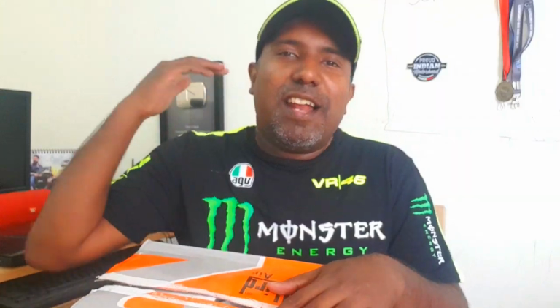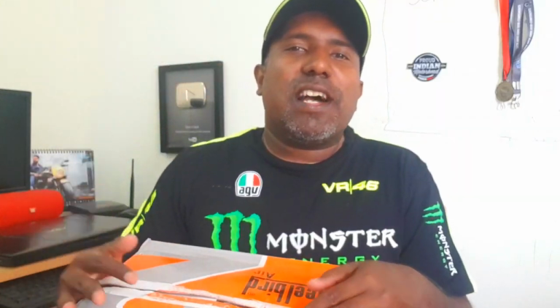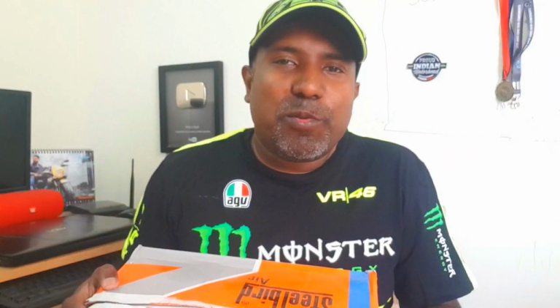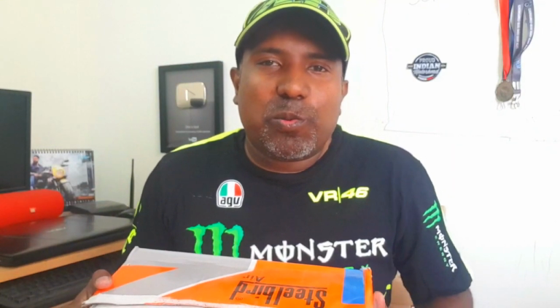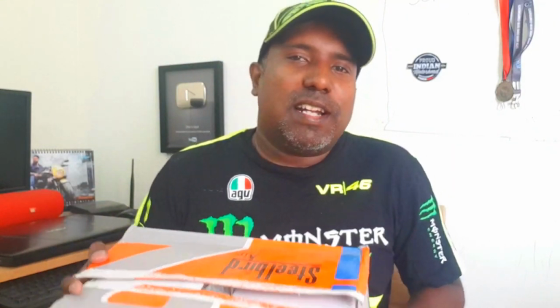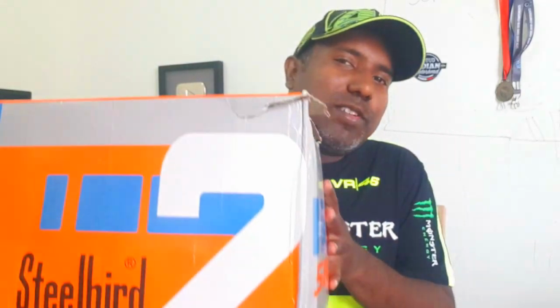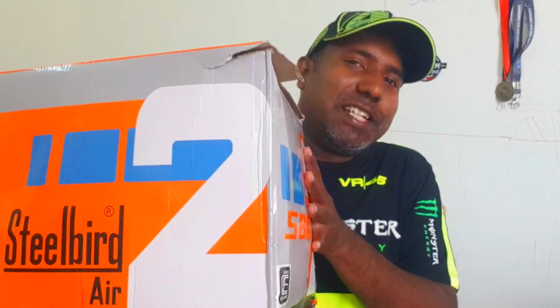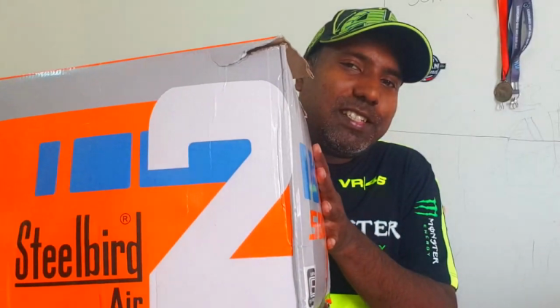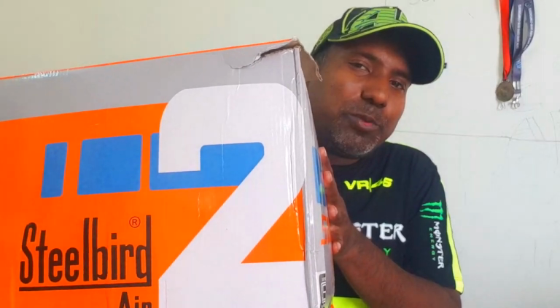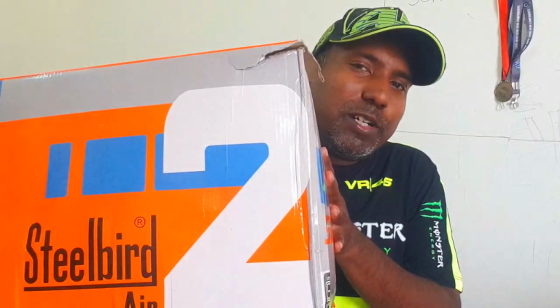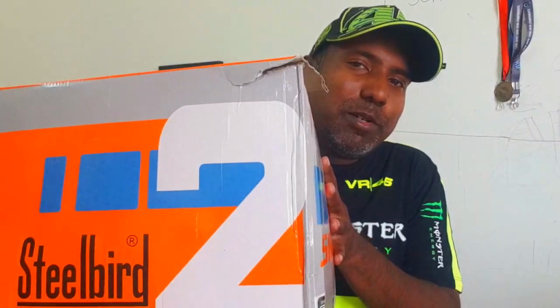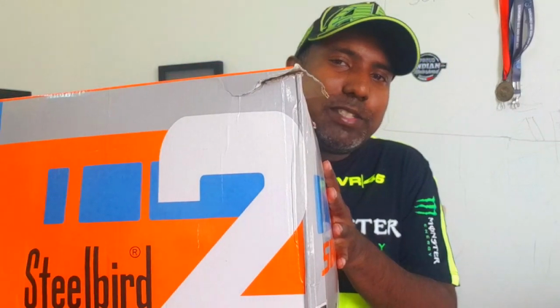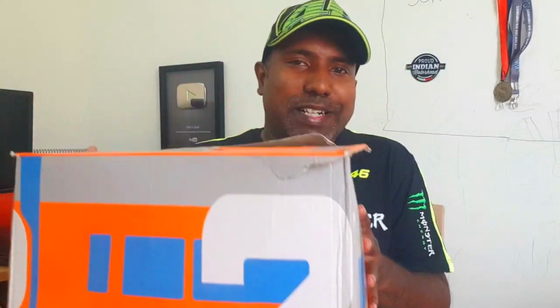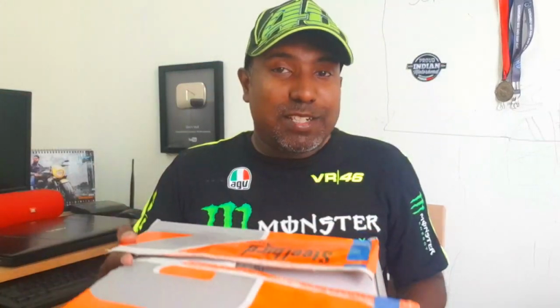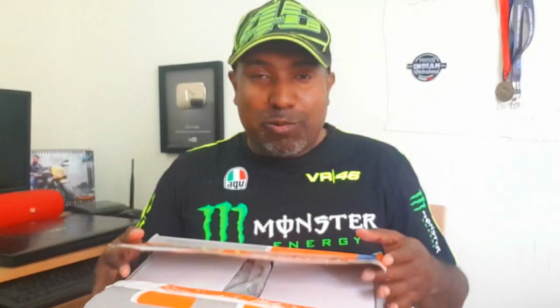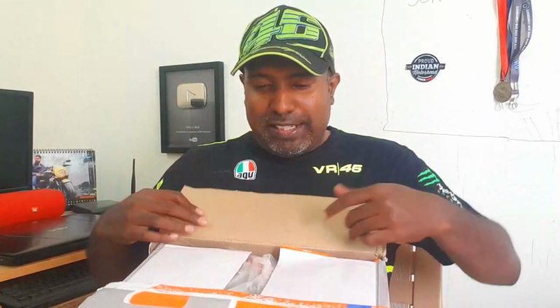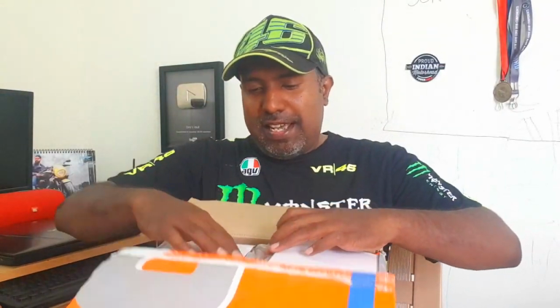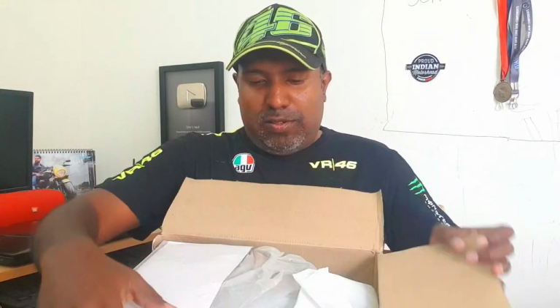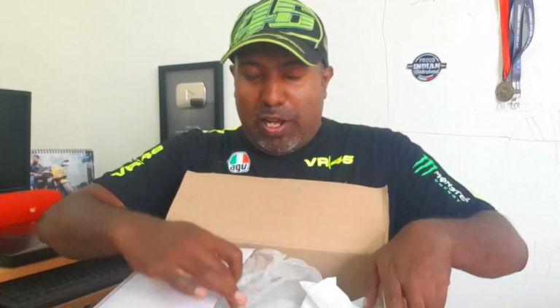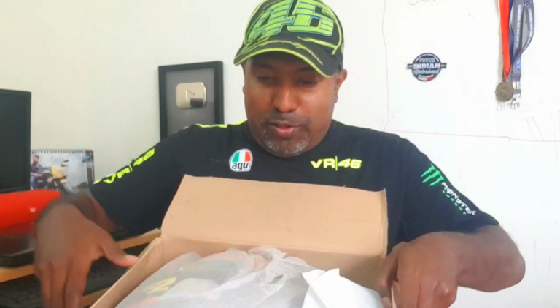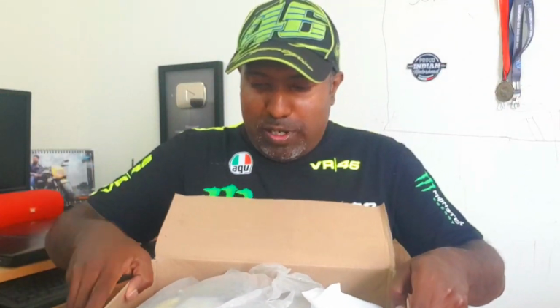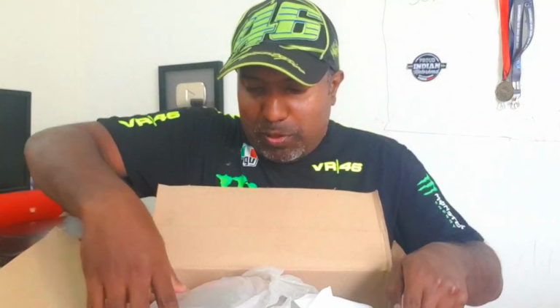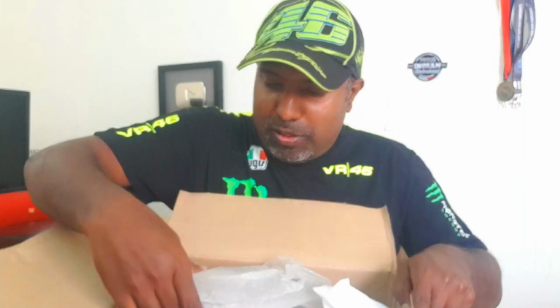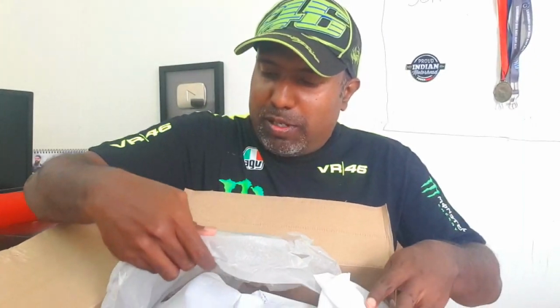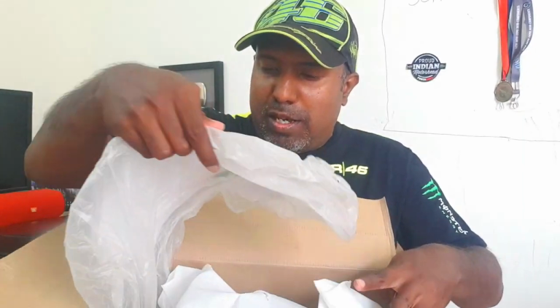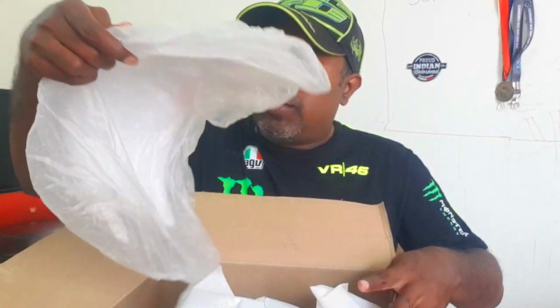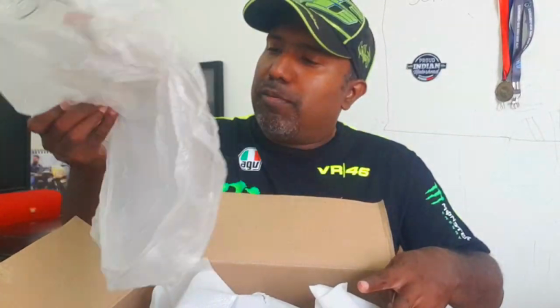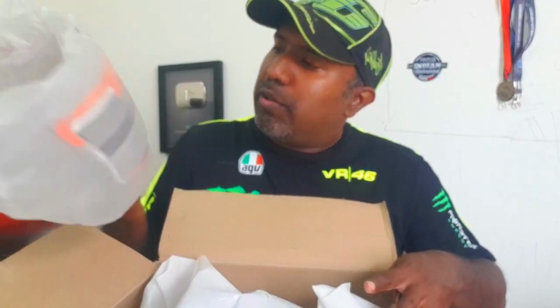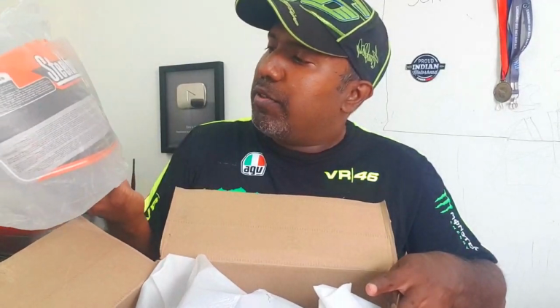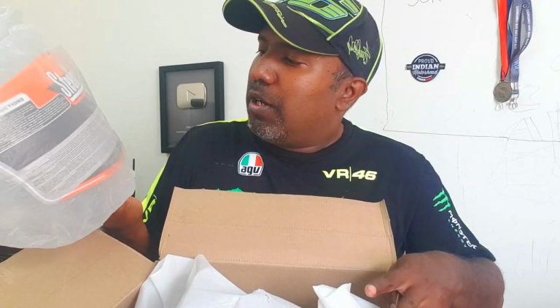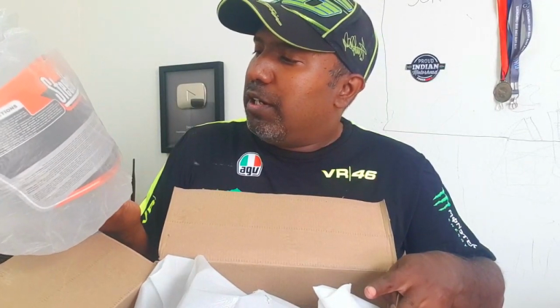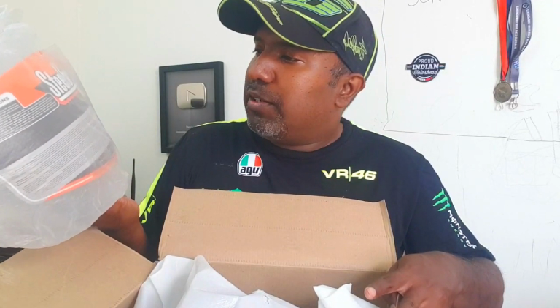Hello there guys, welcome to Dino's World. I just received this box from Steelbird Helmets, so I'm really excited to check out what's inside. So without further ado, let's do the honor. We have a clear visor.